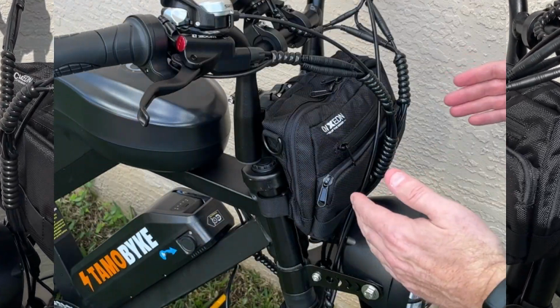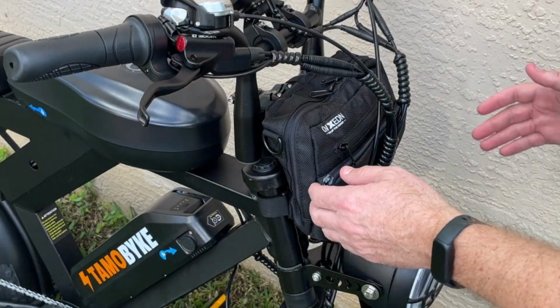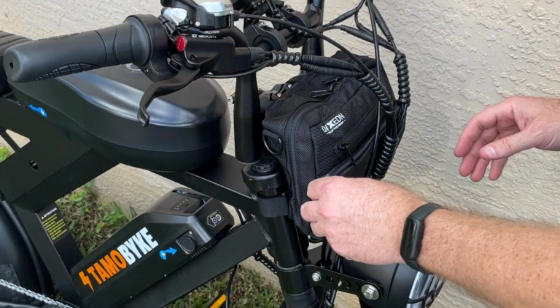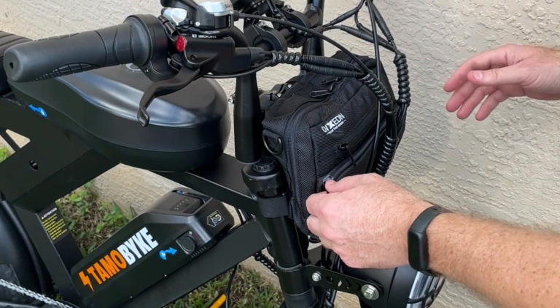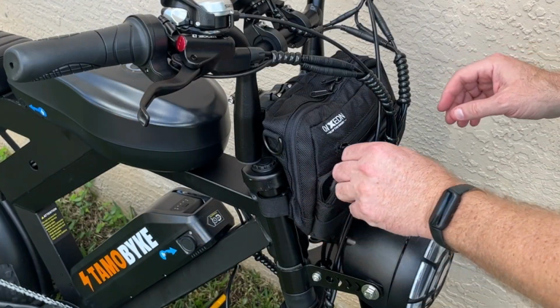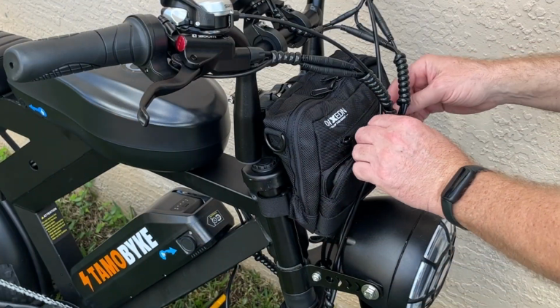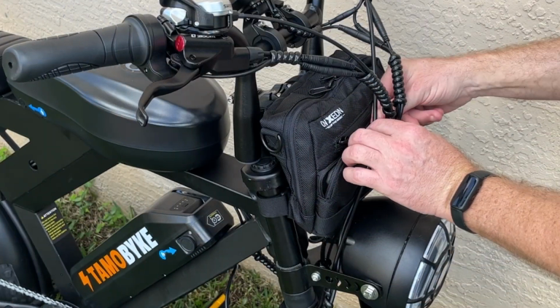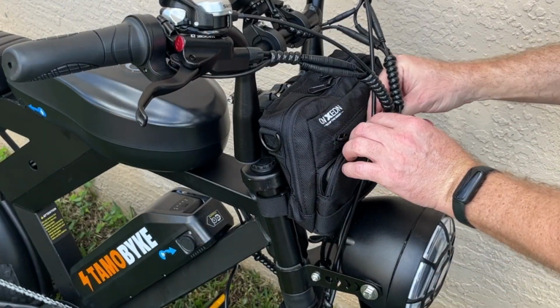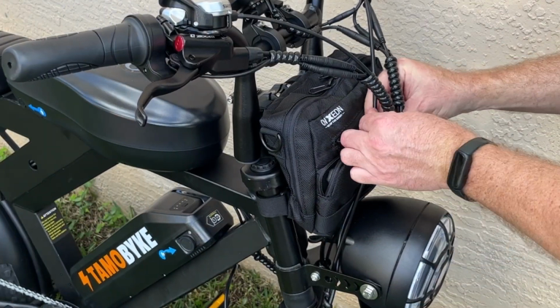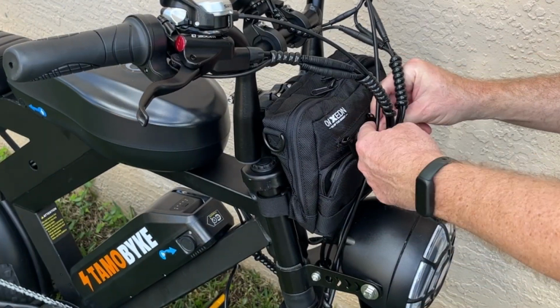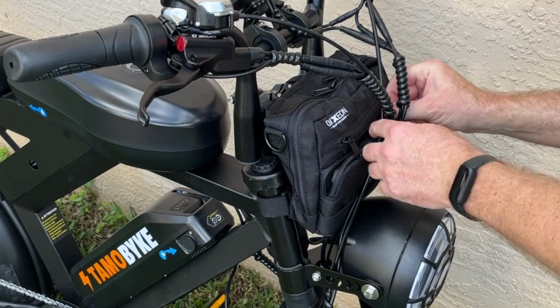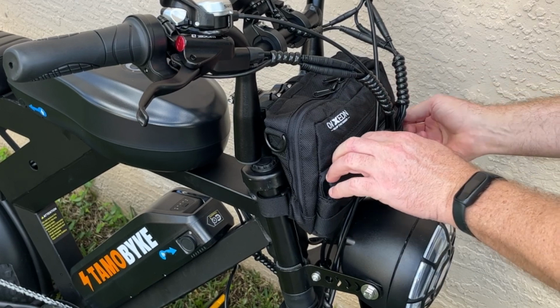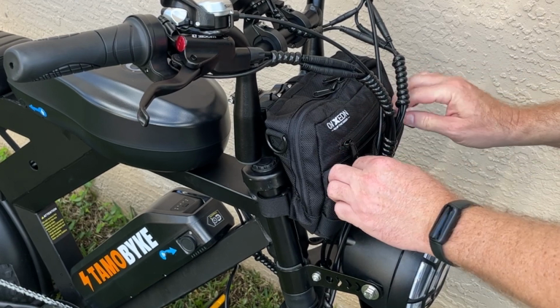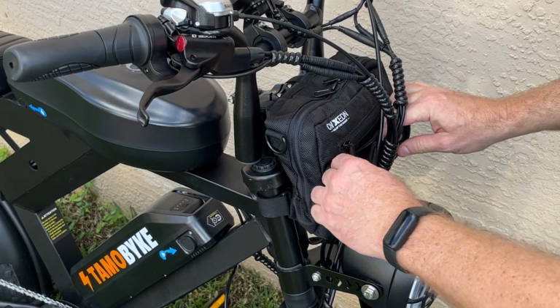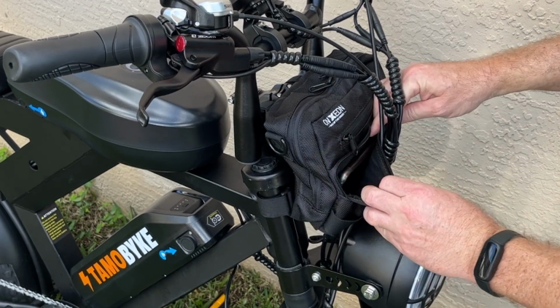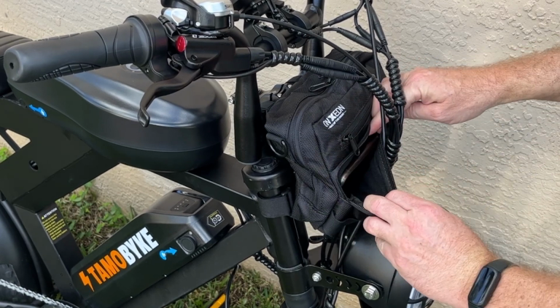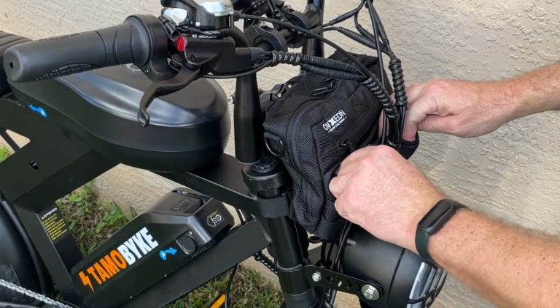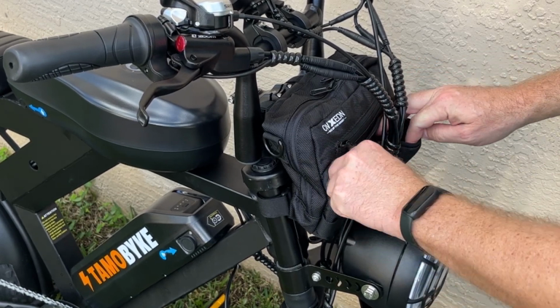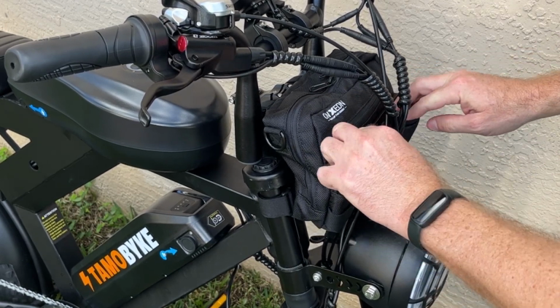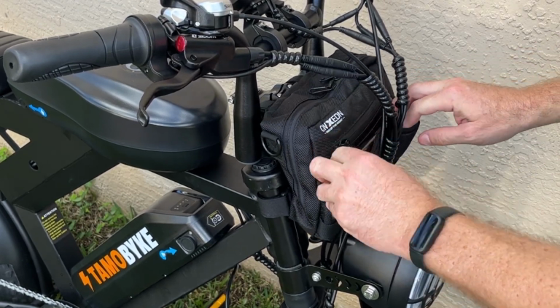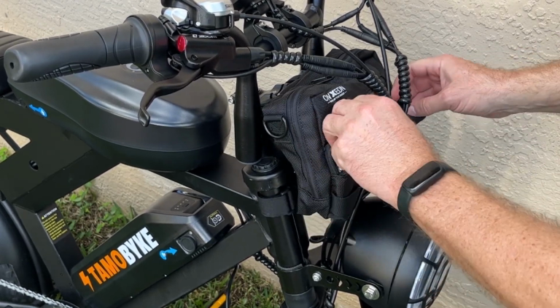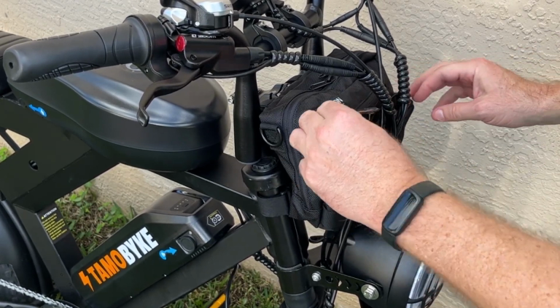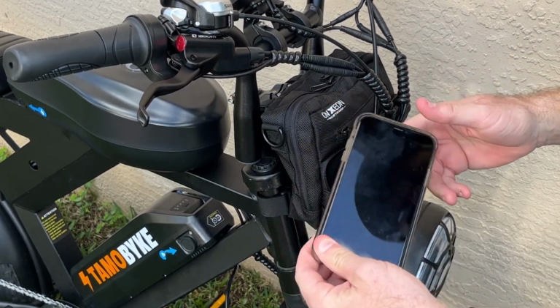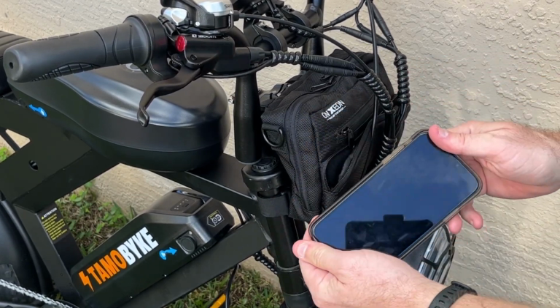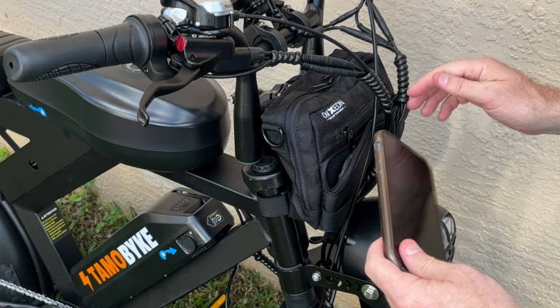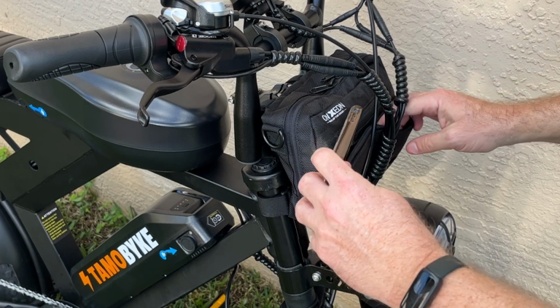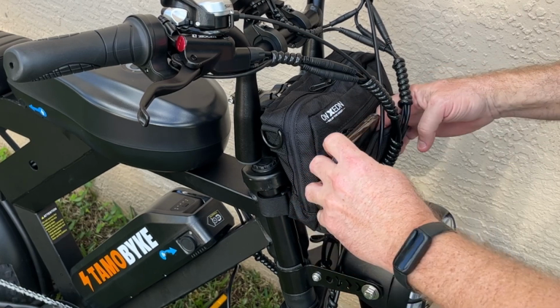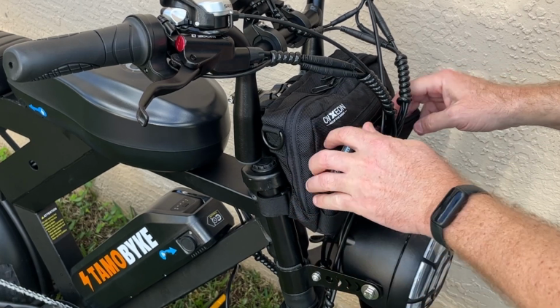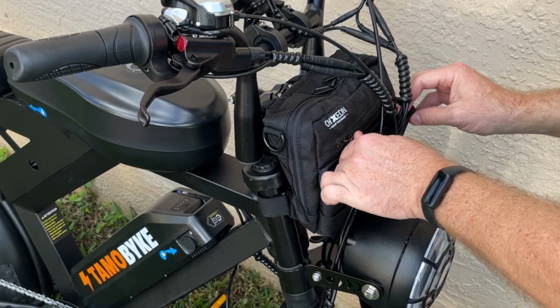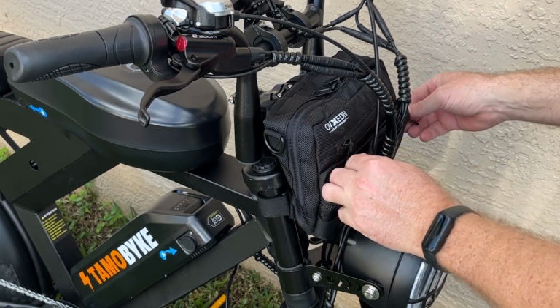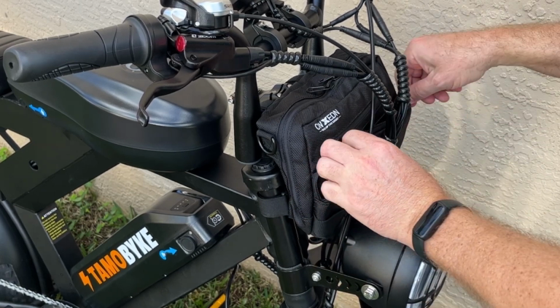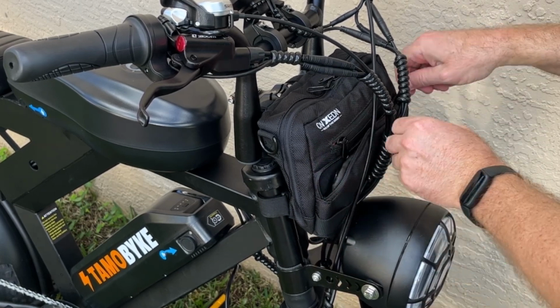This cargo bag has several unique pockets. The front one is for a mobile phone — it's nice because it's cloth-lined, which protects your phone, and you can easily store and access that phone.